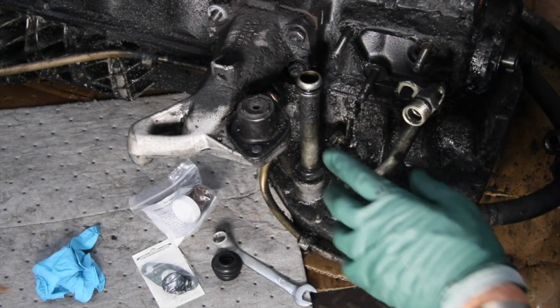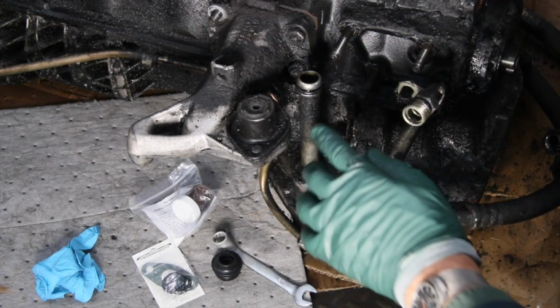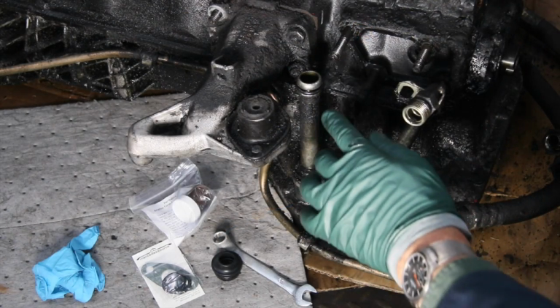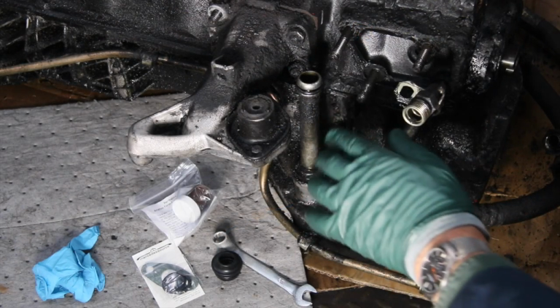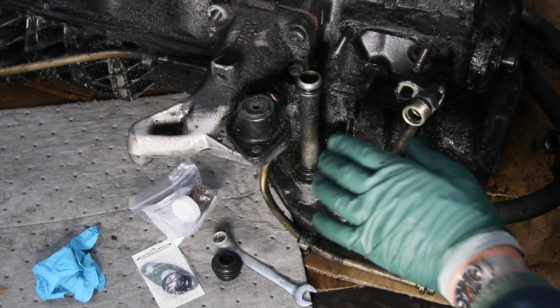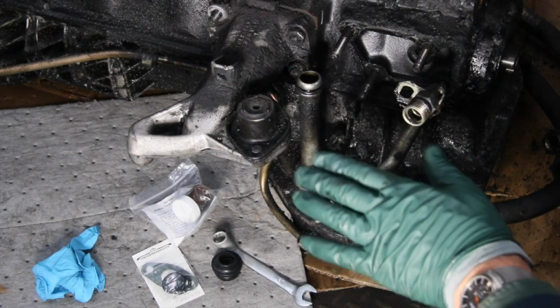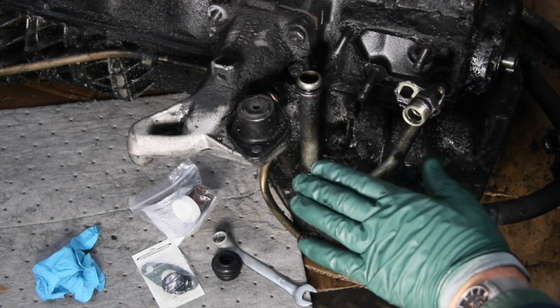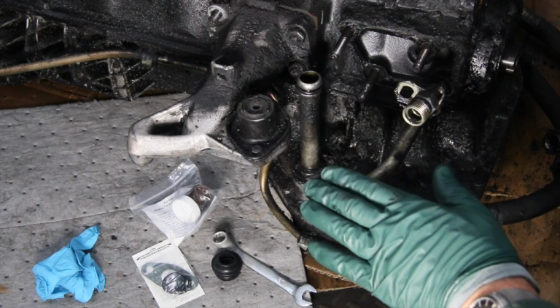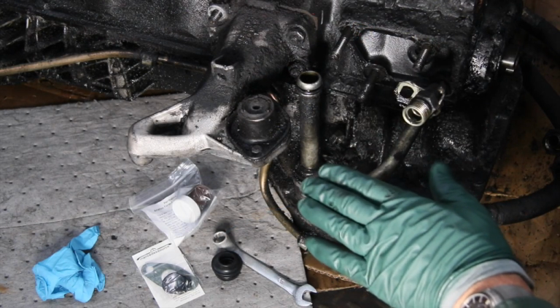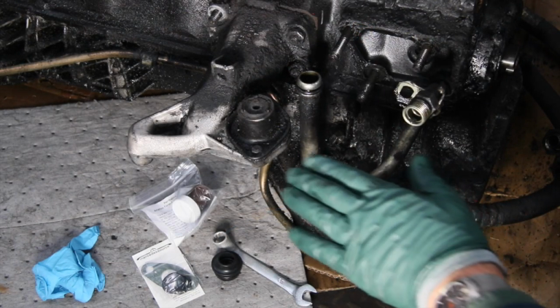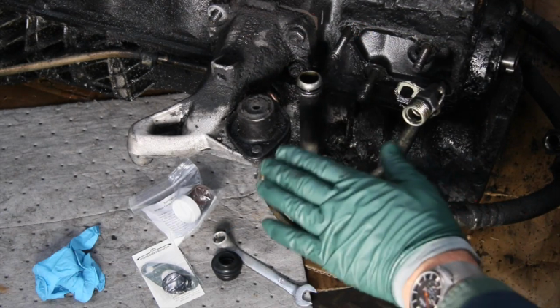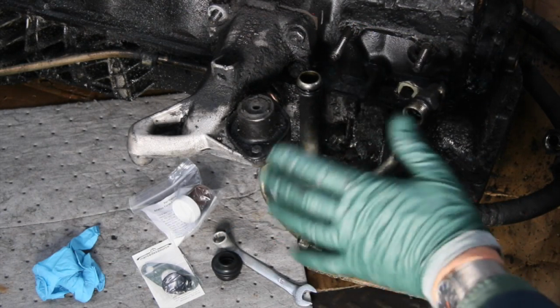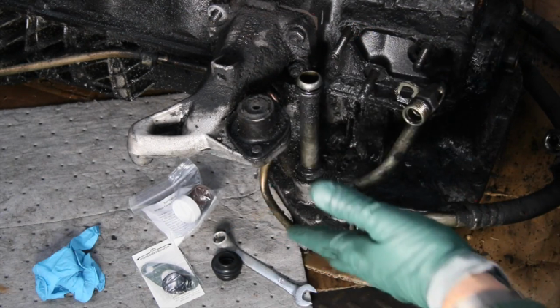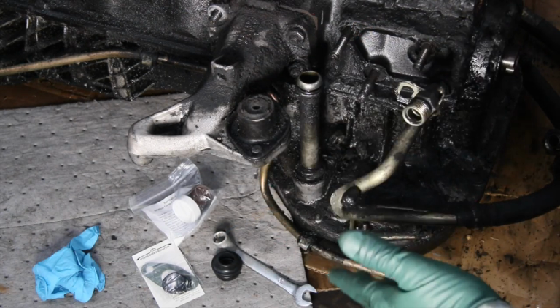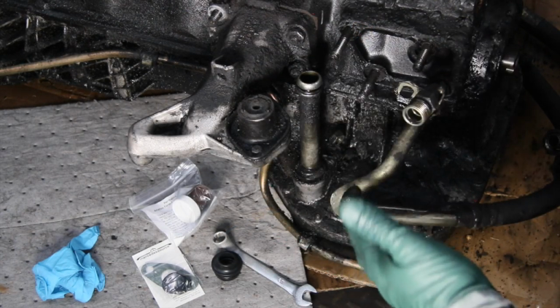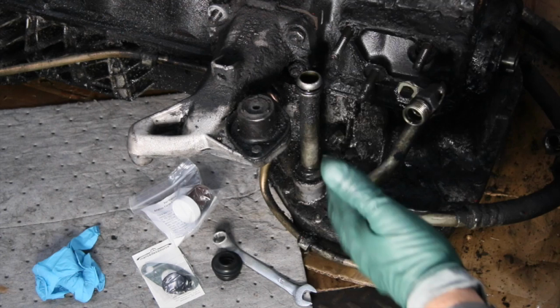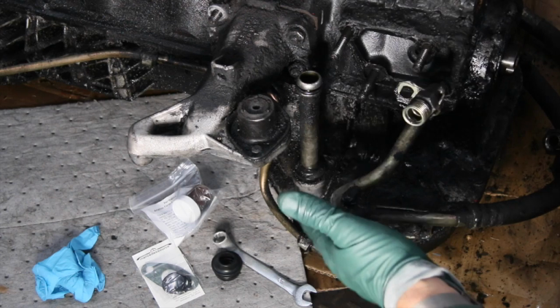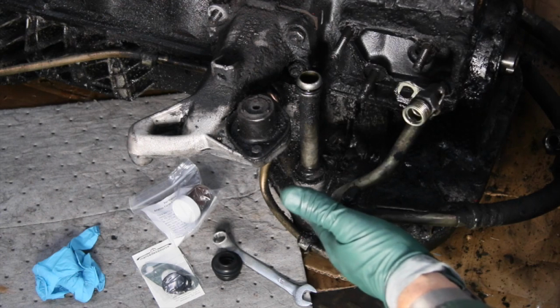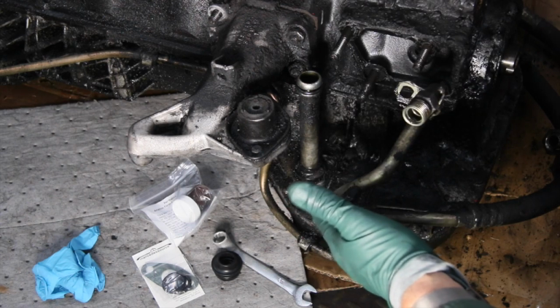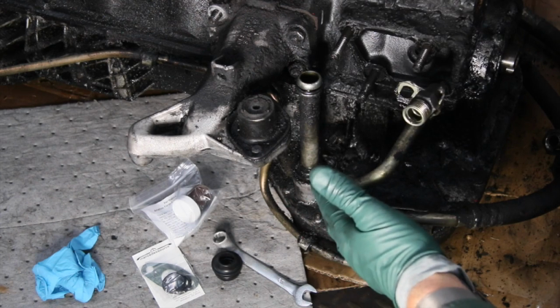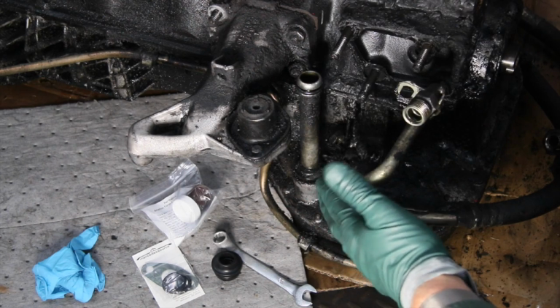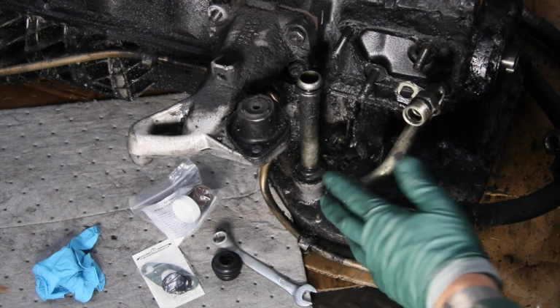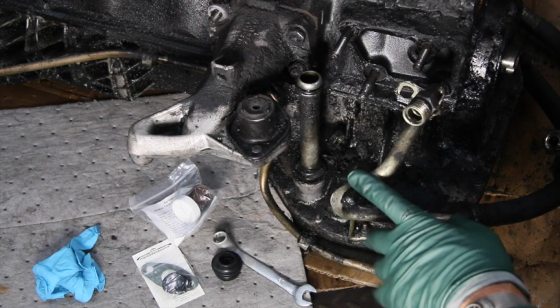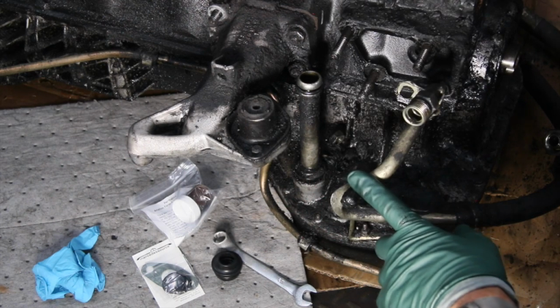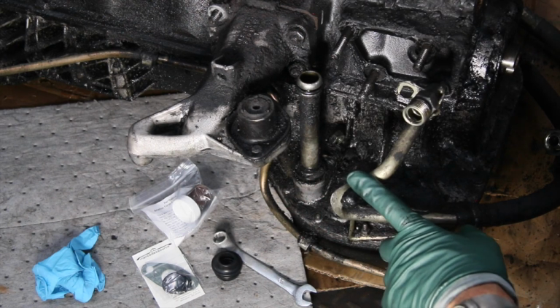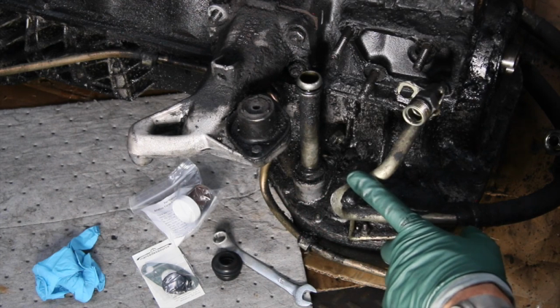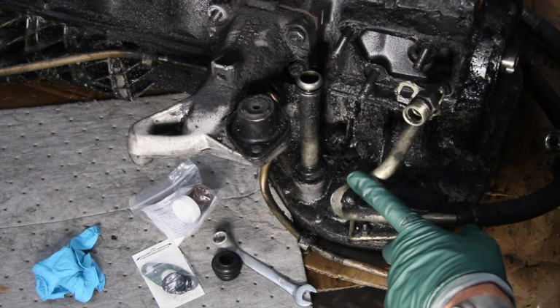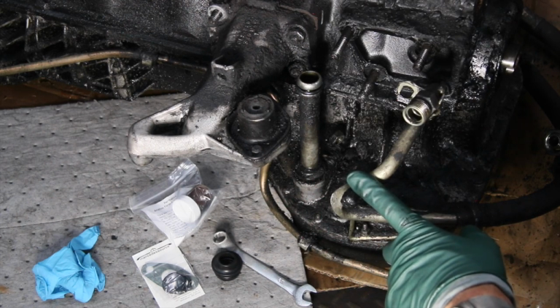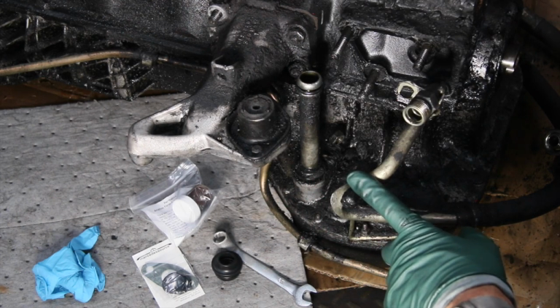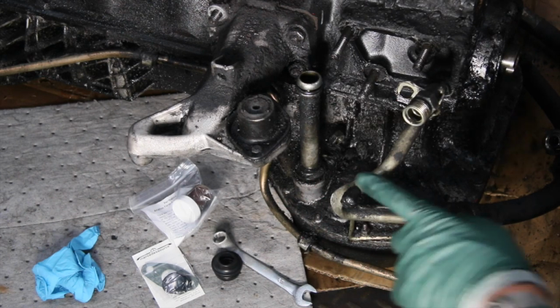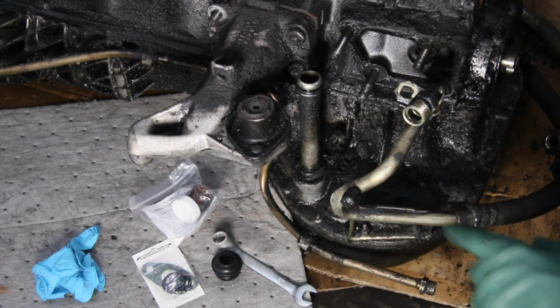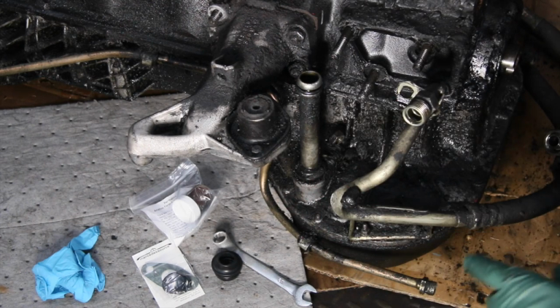The engine oil leak I want to discuss in this video only applies to turbo diesel engines from 1978 to 1985.